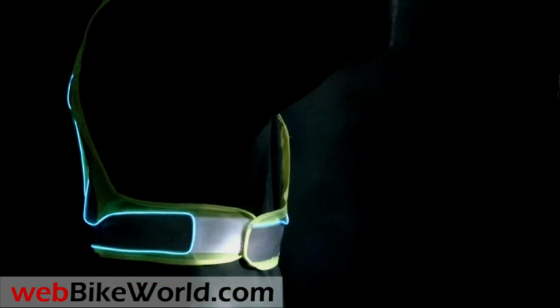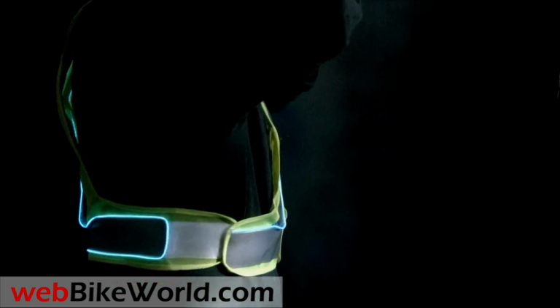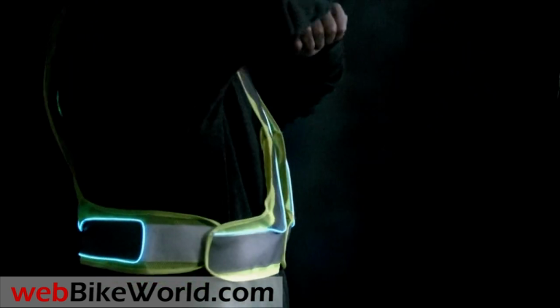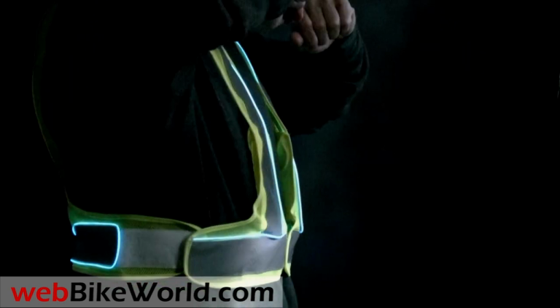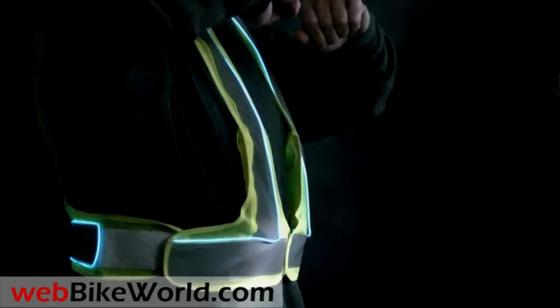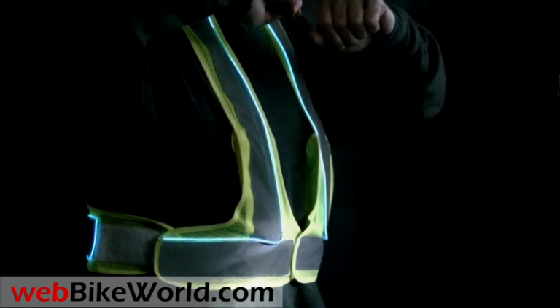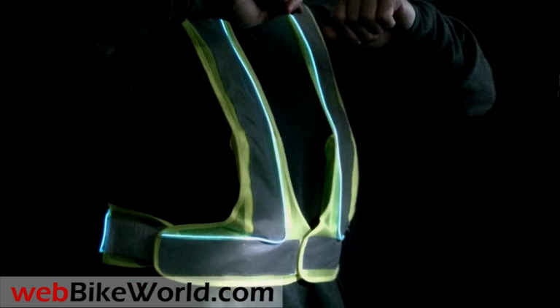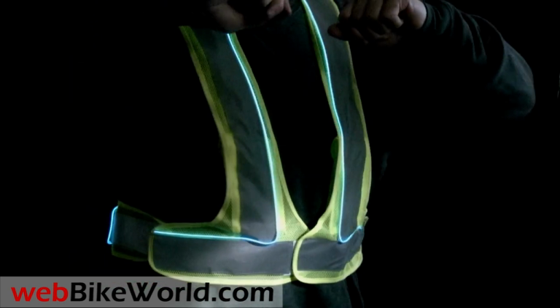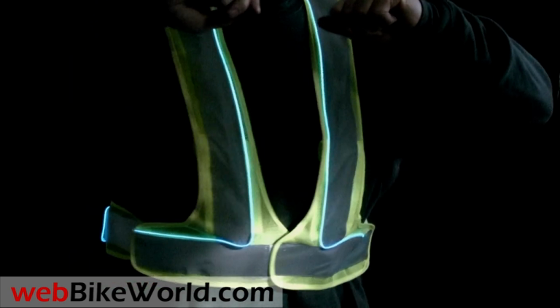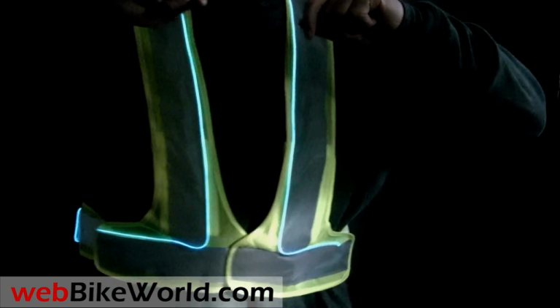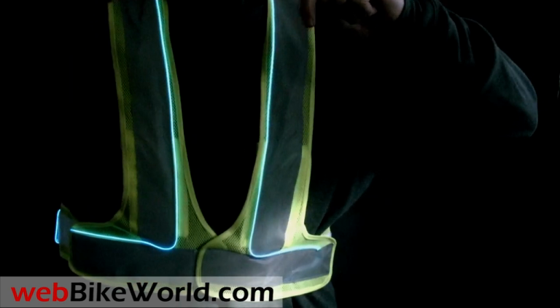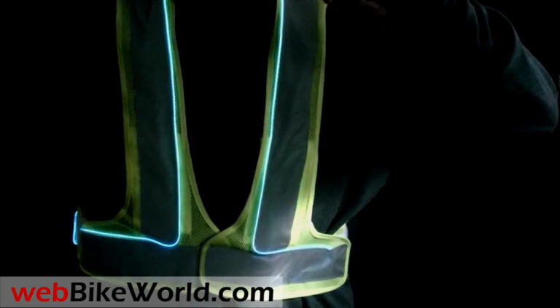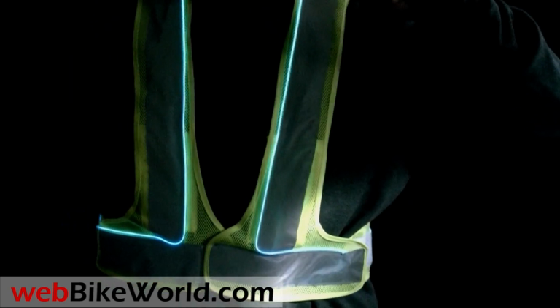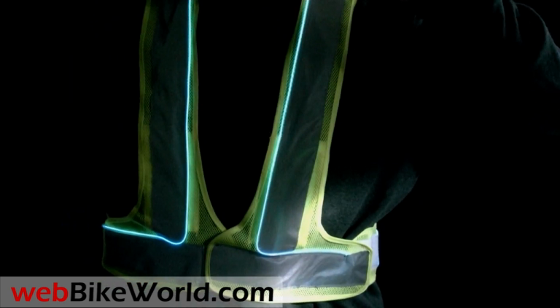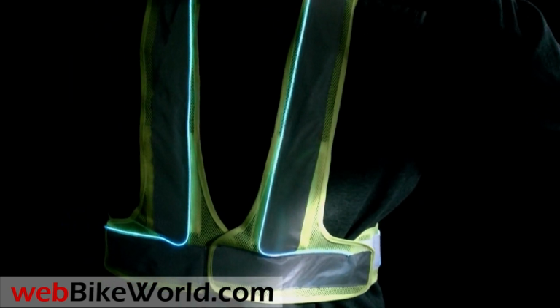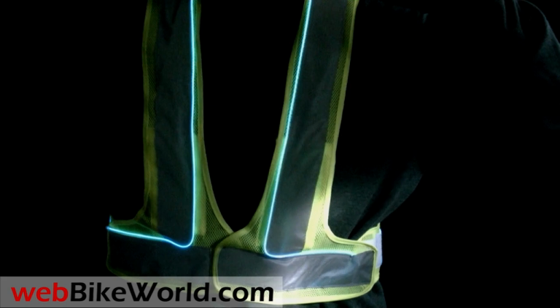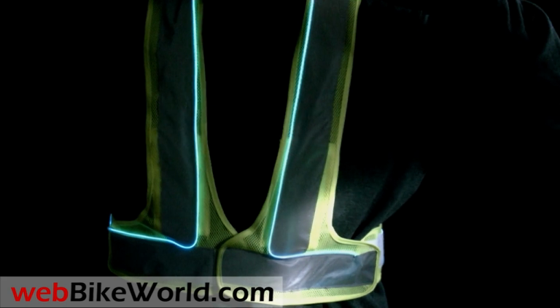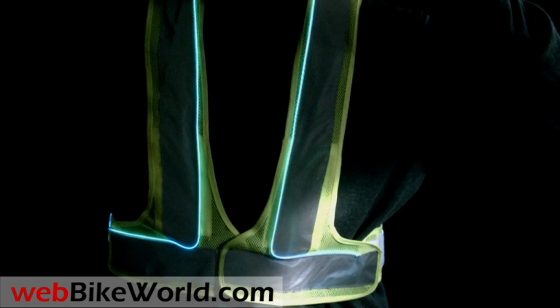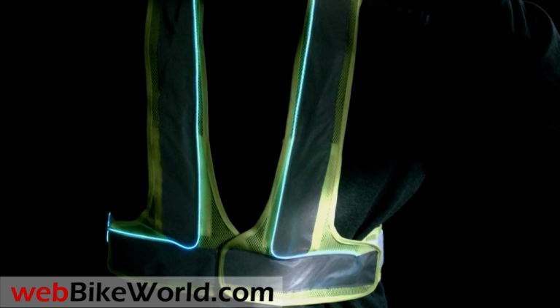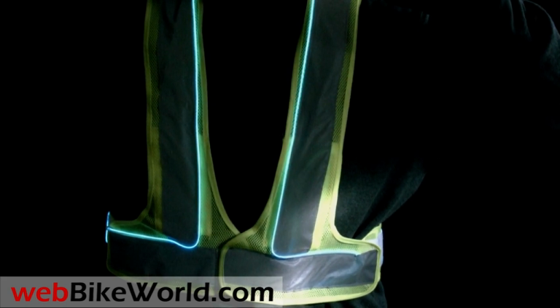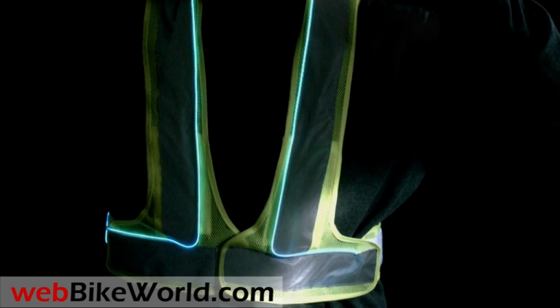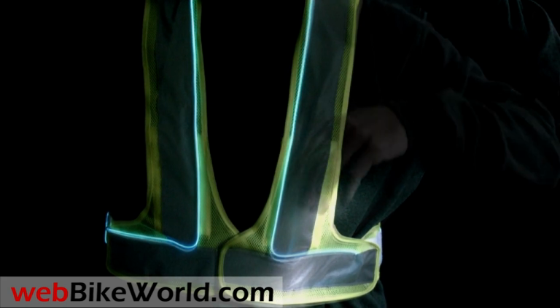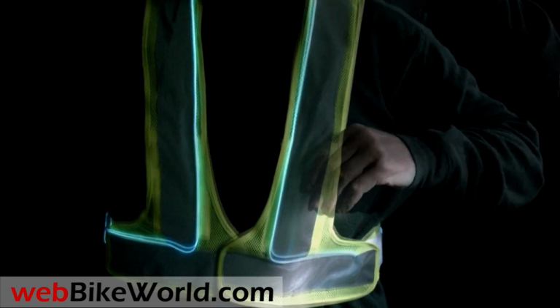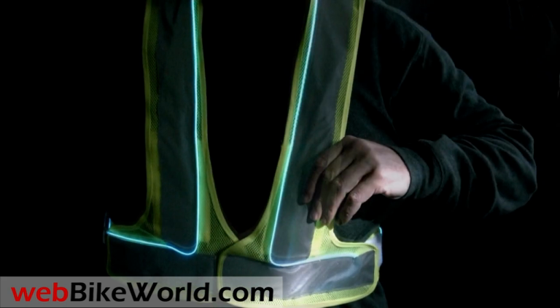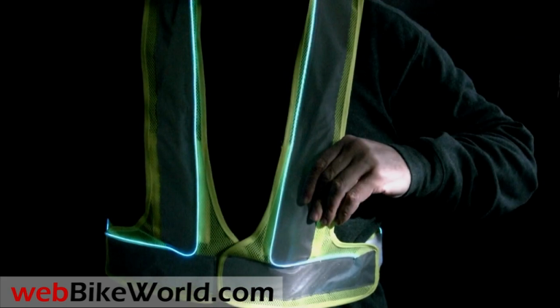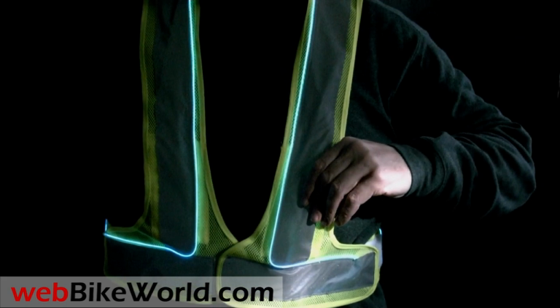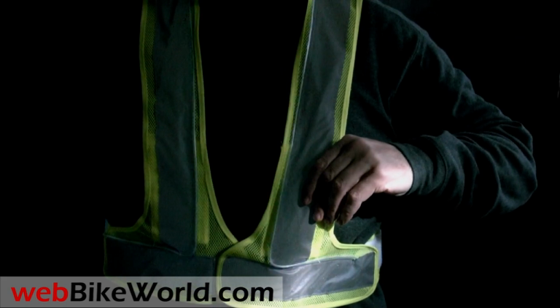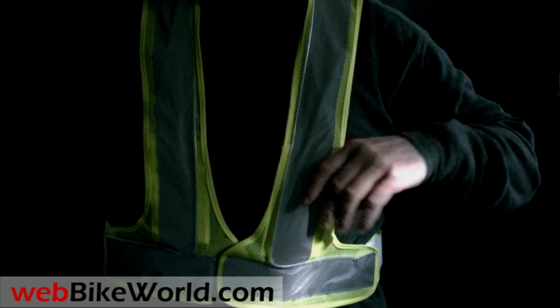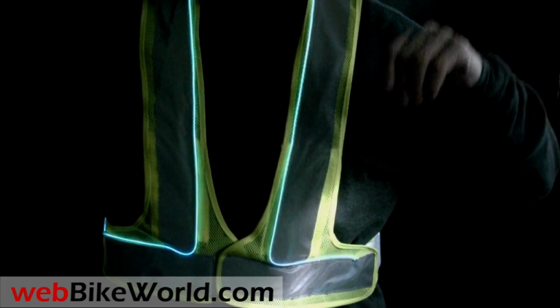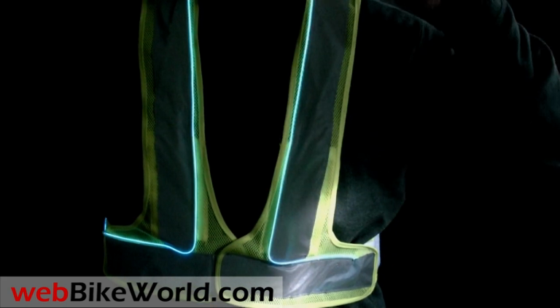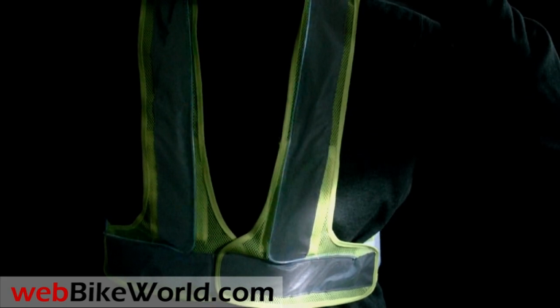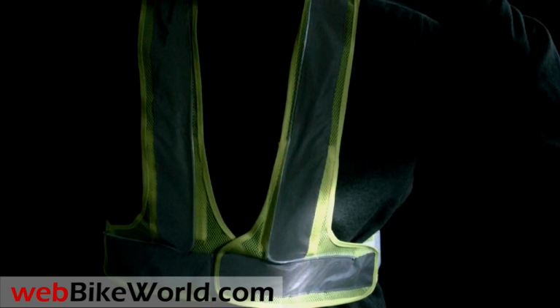The vest comes in two styles — a short yoke style shown here — and with more background light you can start to see the cyan blue color of the electroluminescent piping.